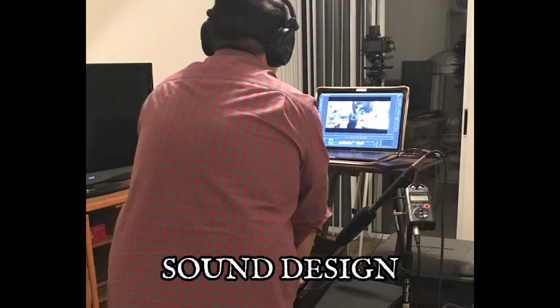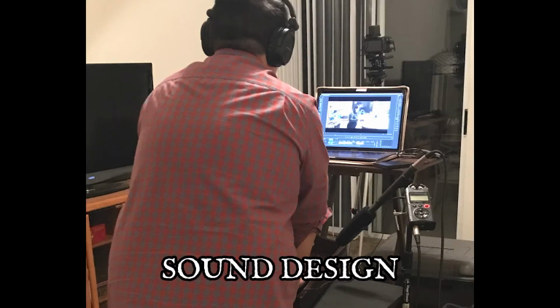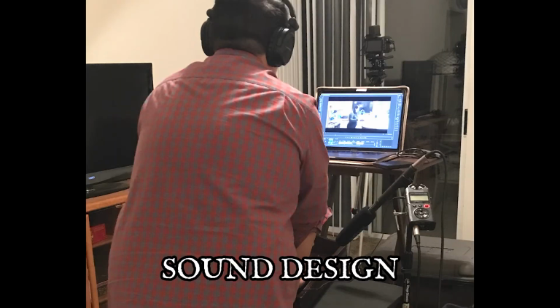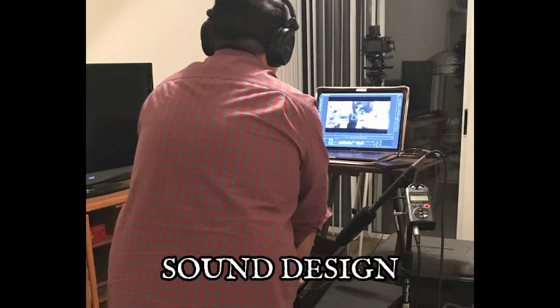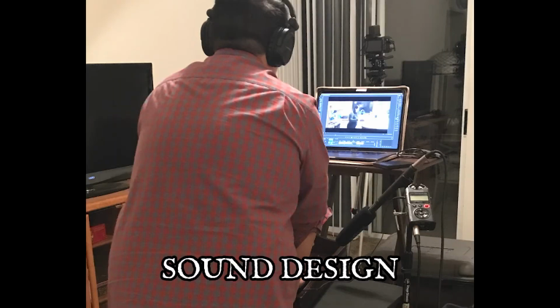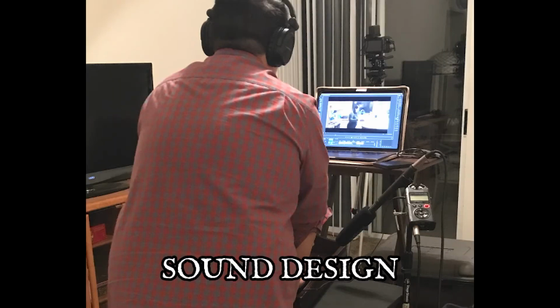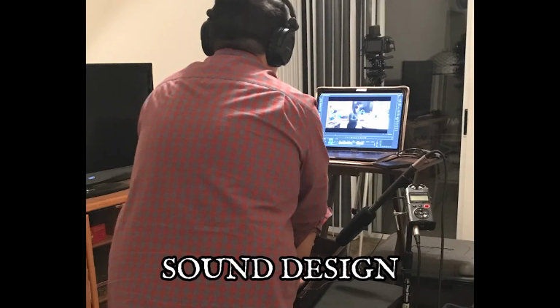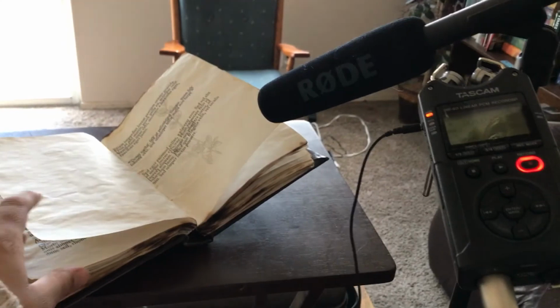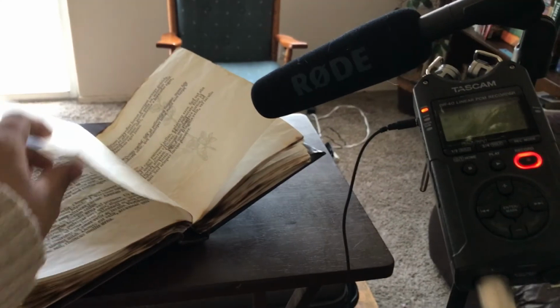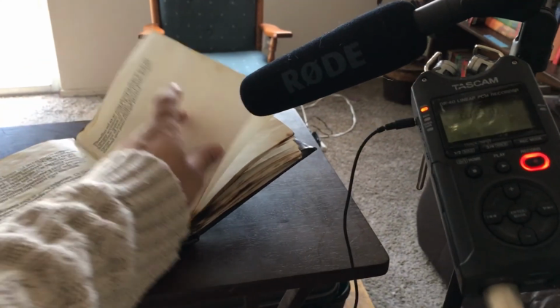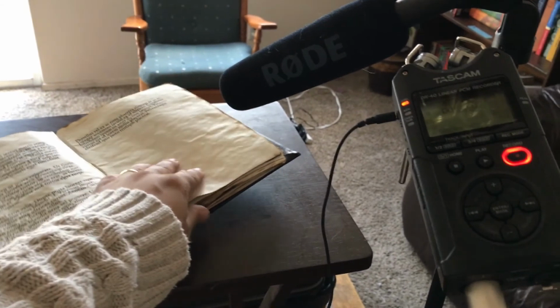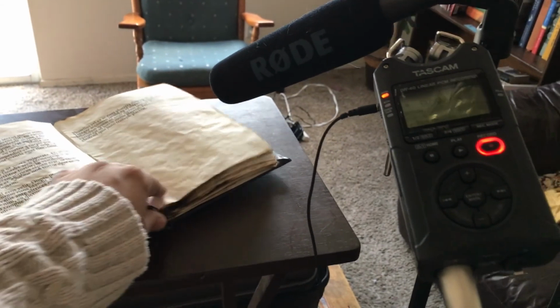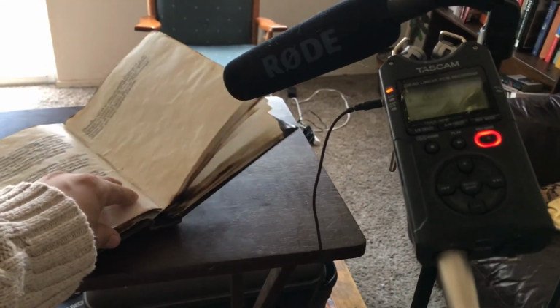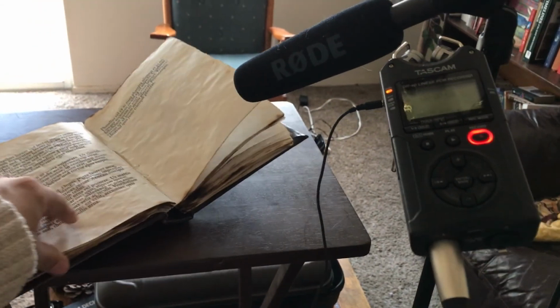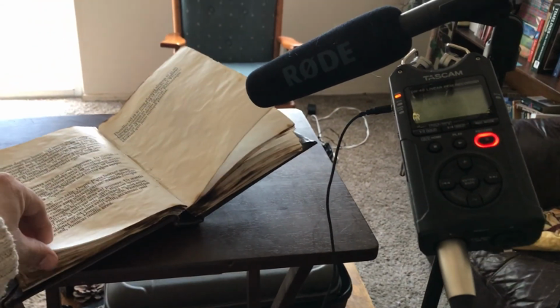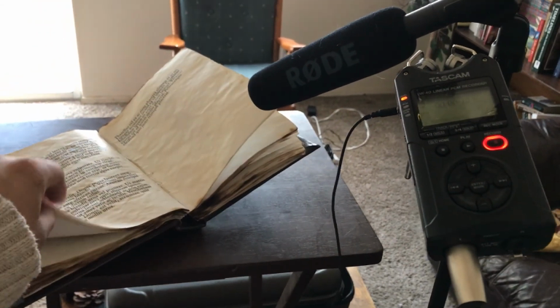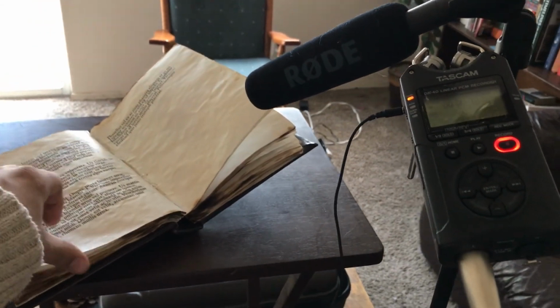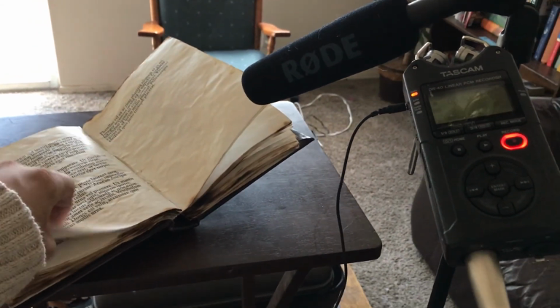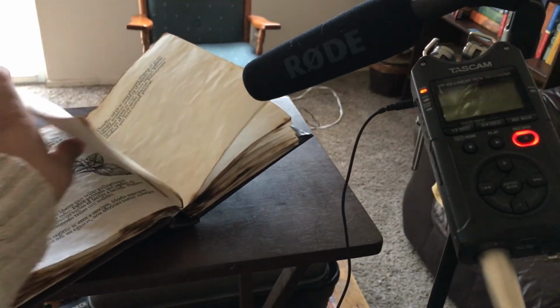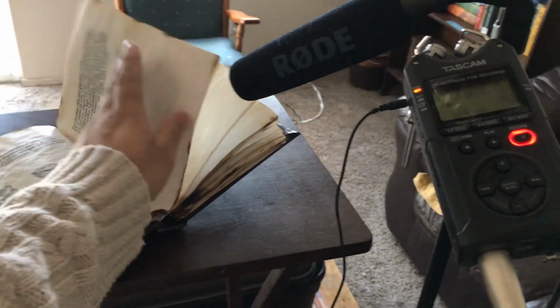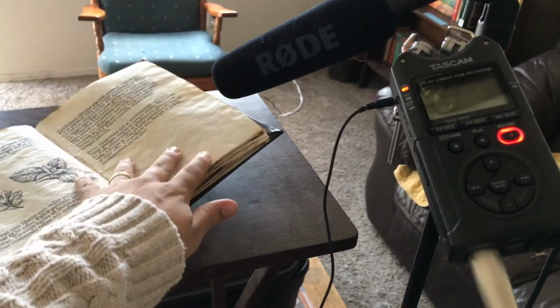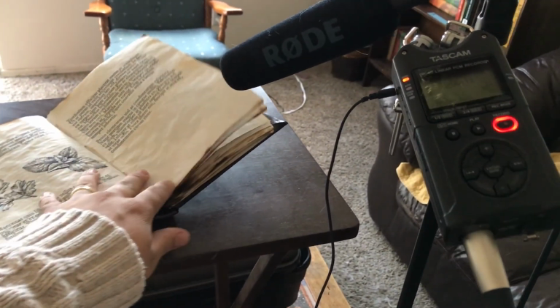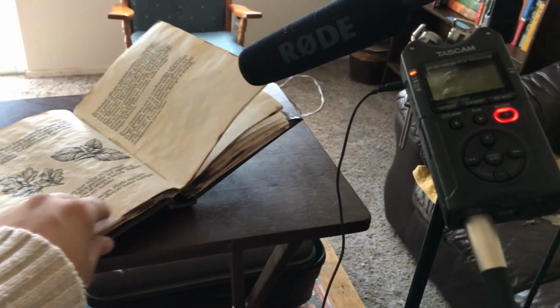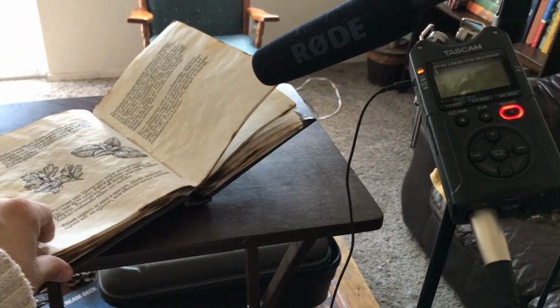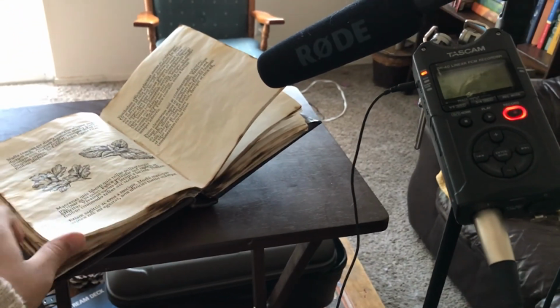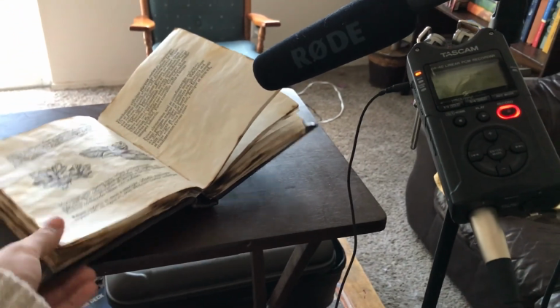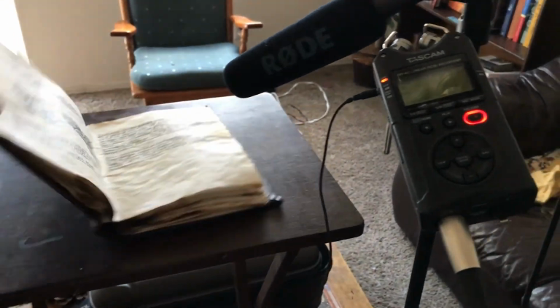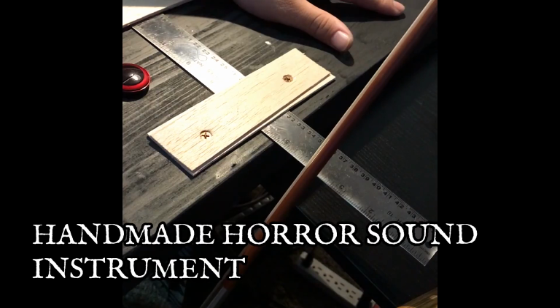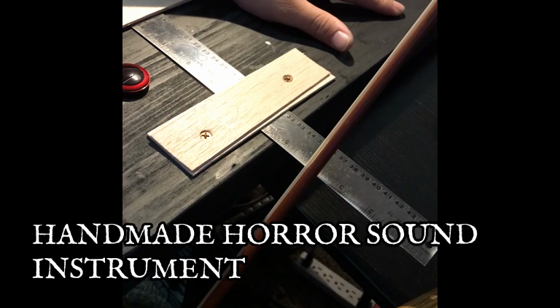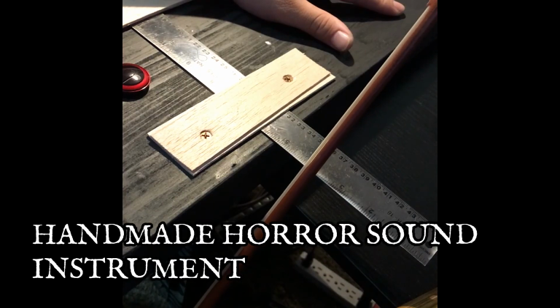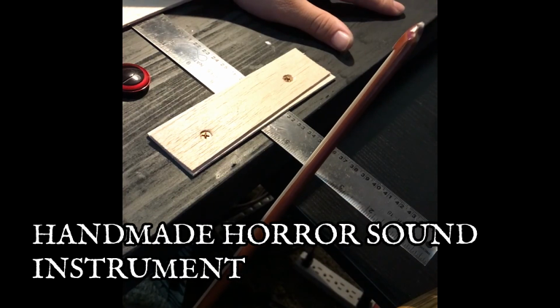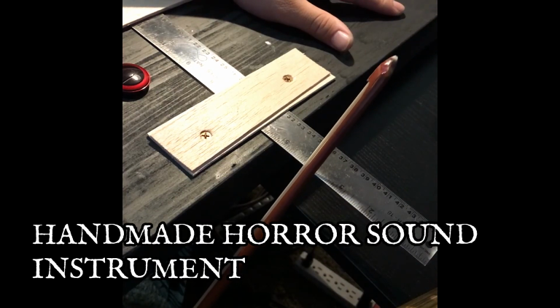All sounds were made by me. We used the Rode NTG-2 to get a lot of the sounds for the film recorded. I also built an instrument that makes a lot of horror sounds.